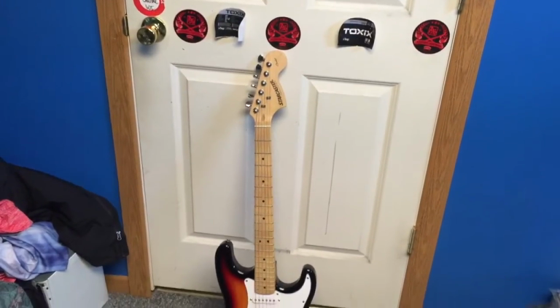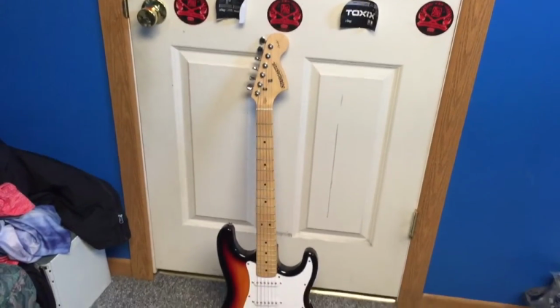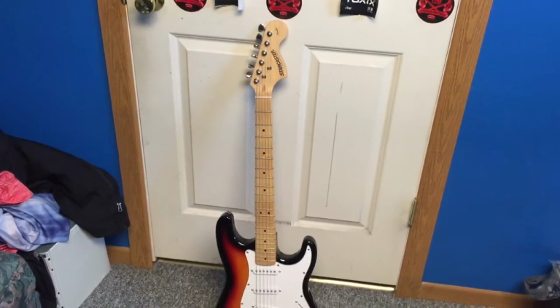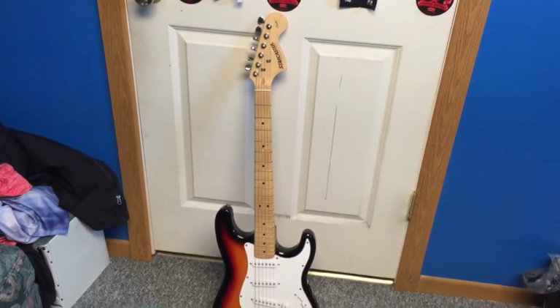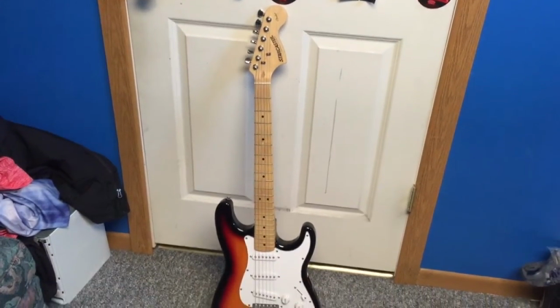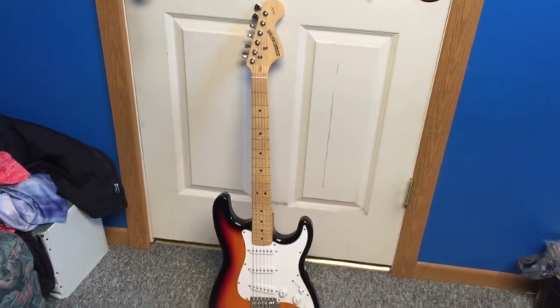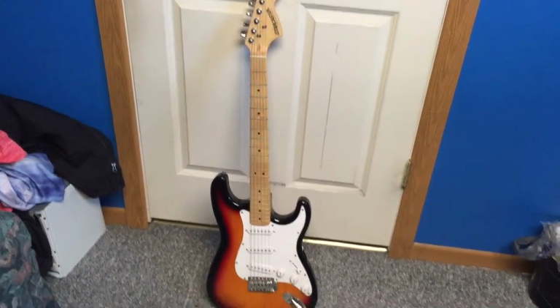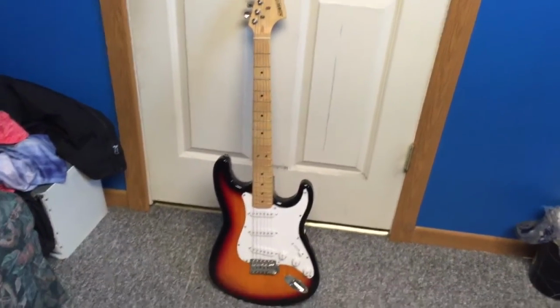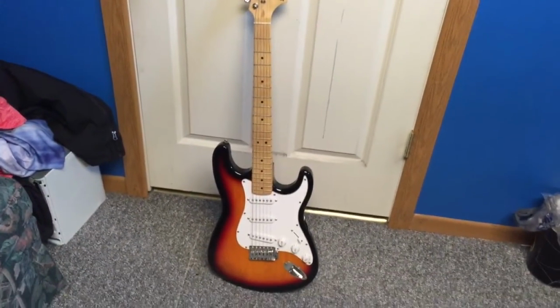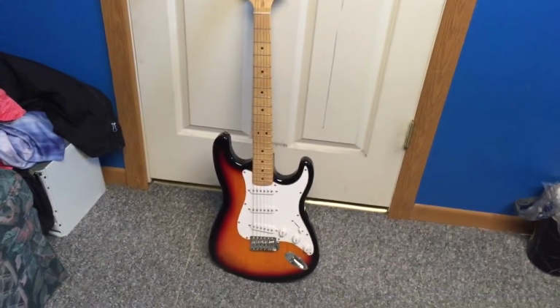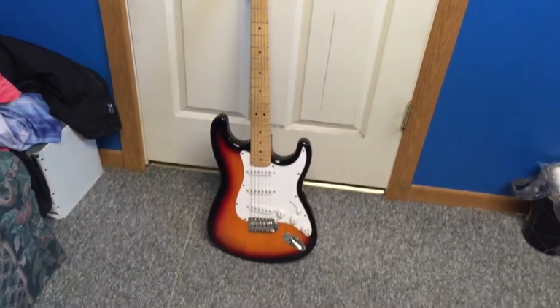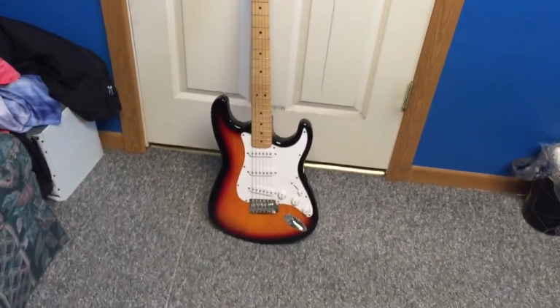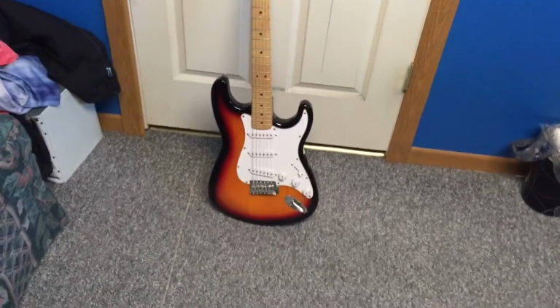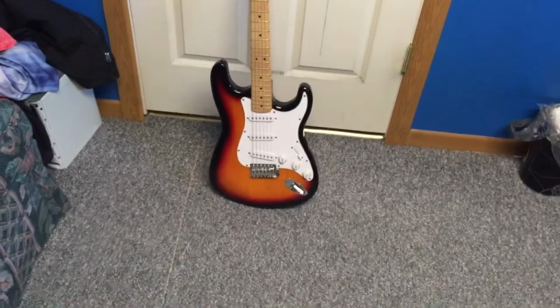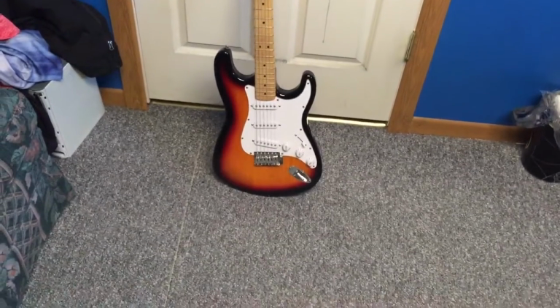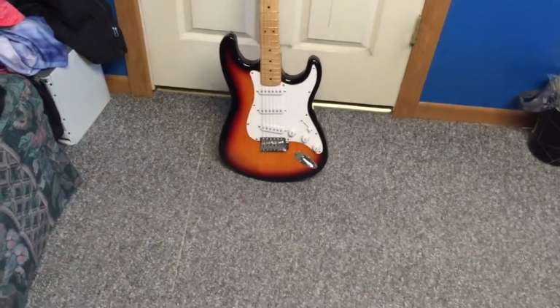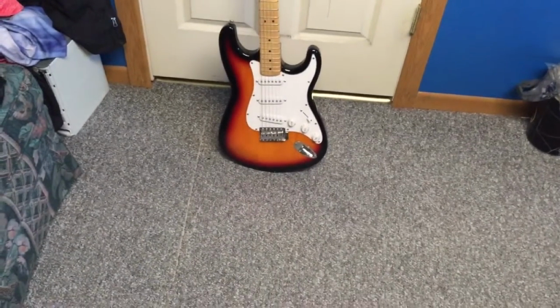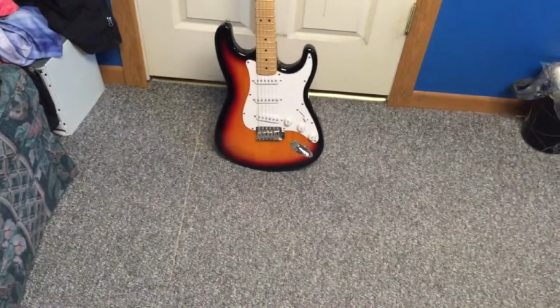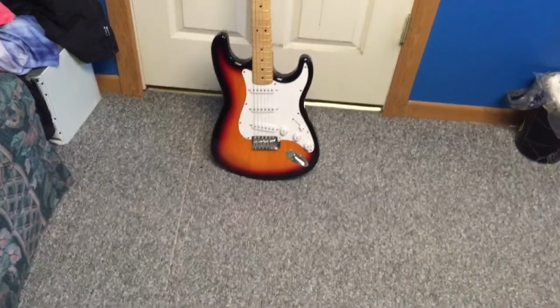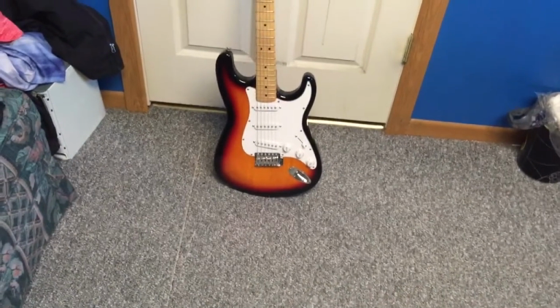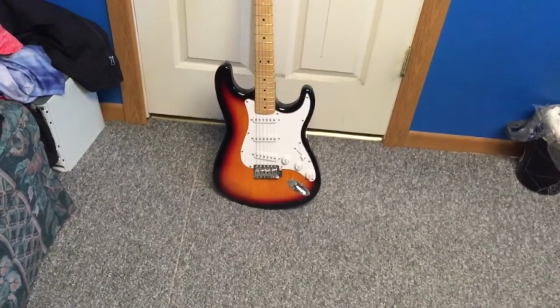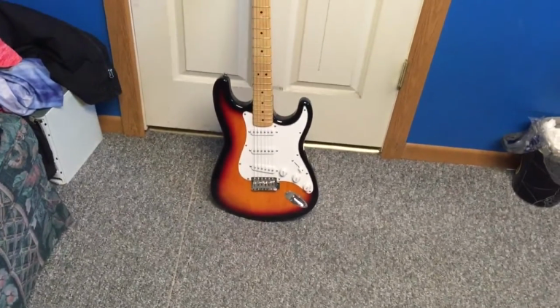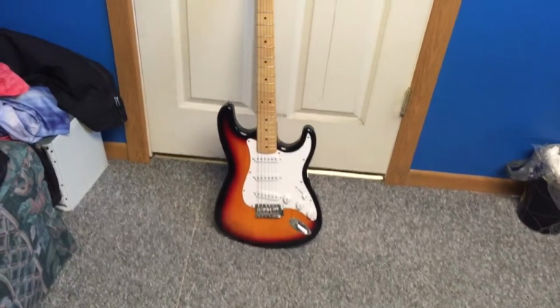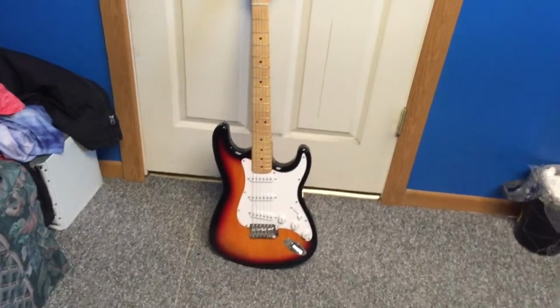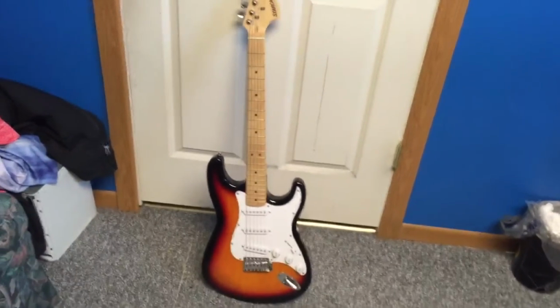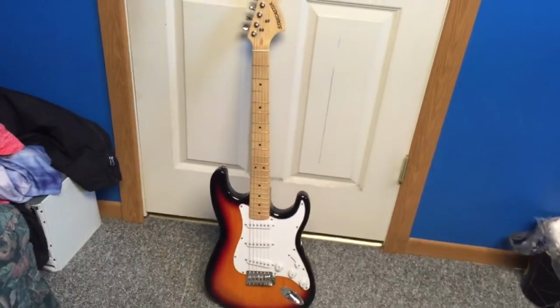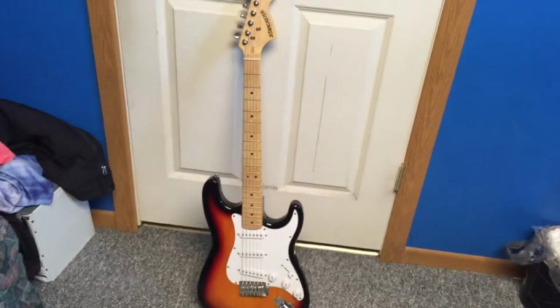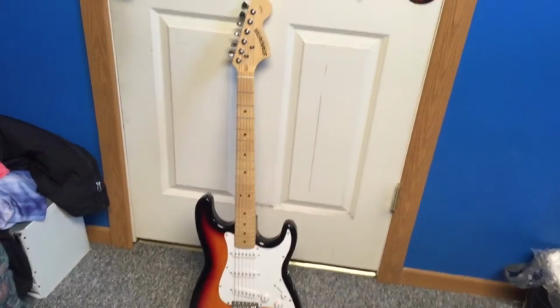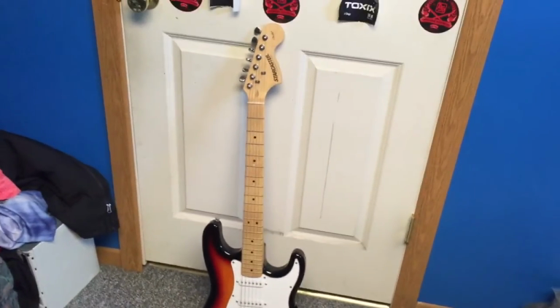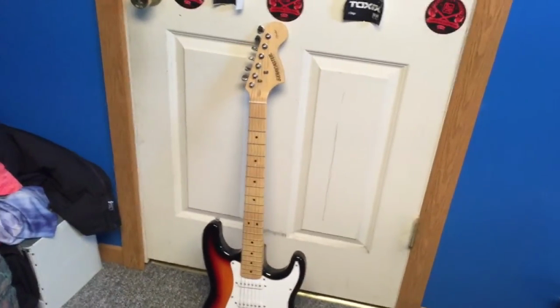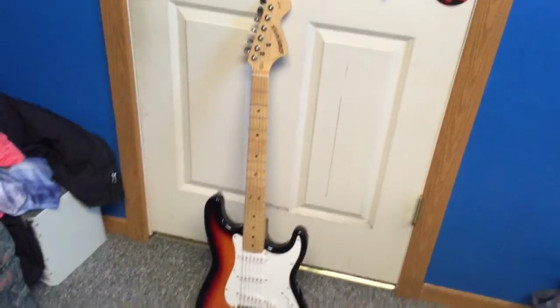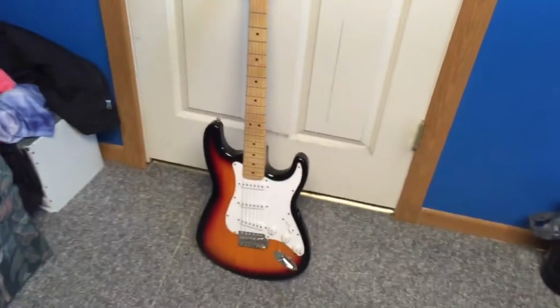Alright guys, now here's my guitar. It's a Starcaster. It's really sweet looking. I absolutely love the colors and everything. It looks absolutely amazing. It sounds perfect.